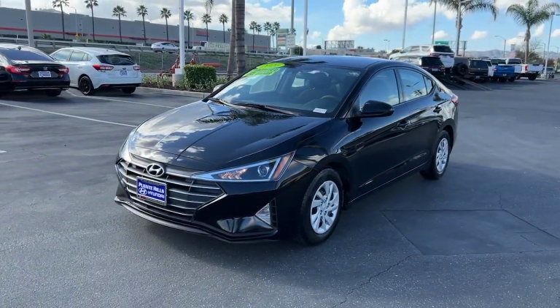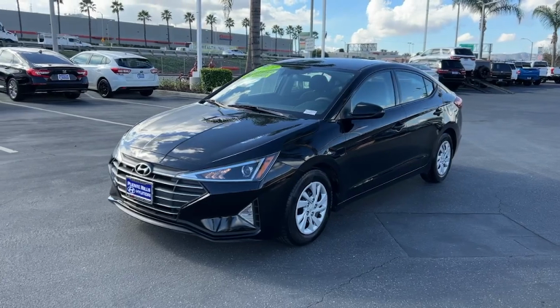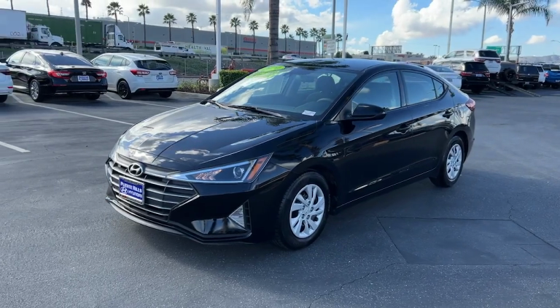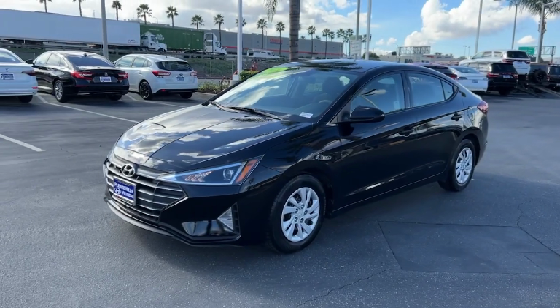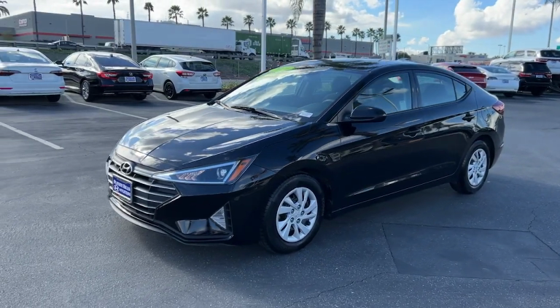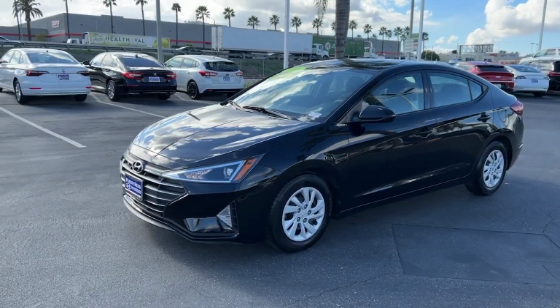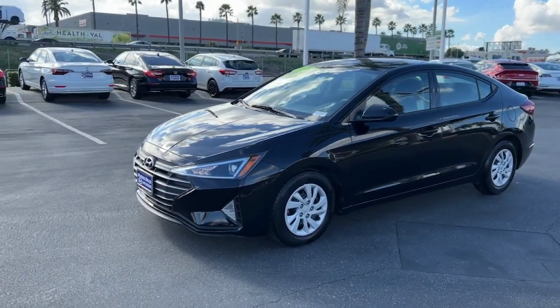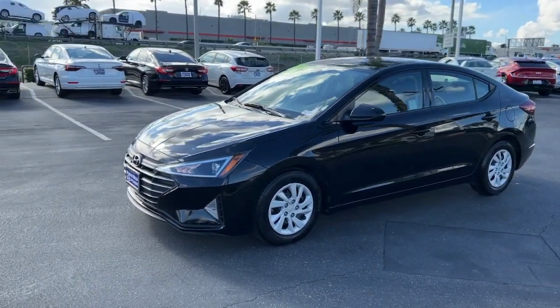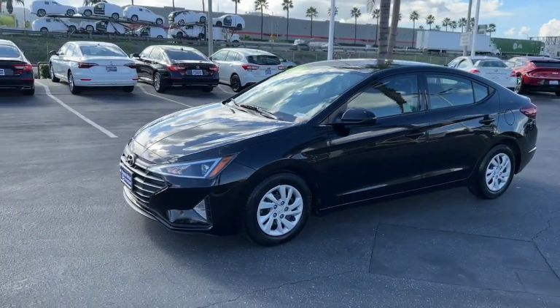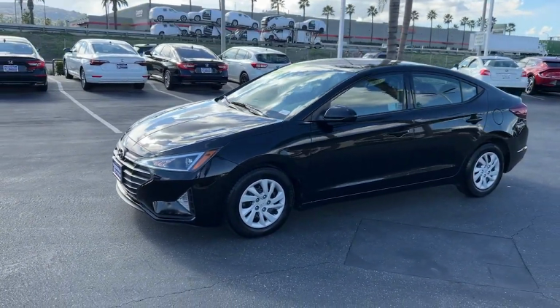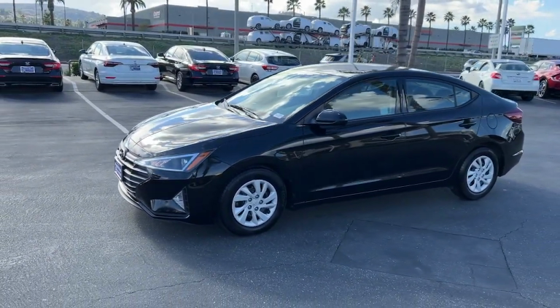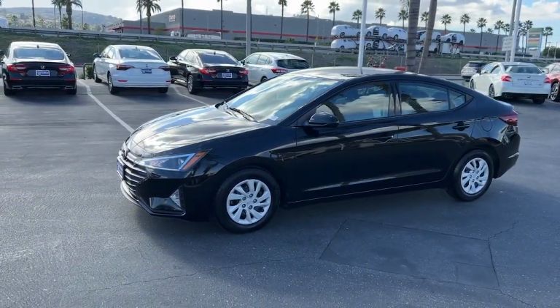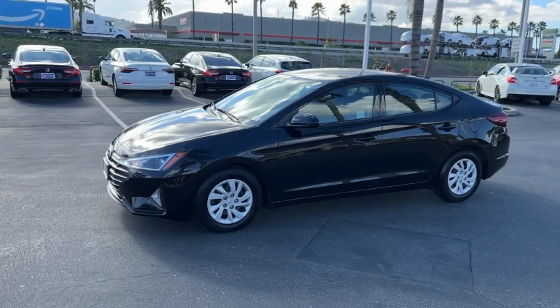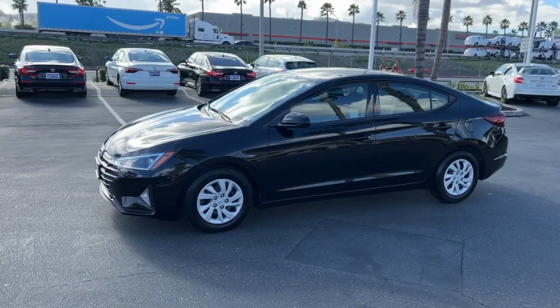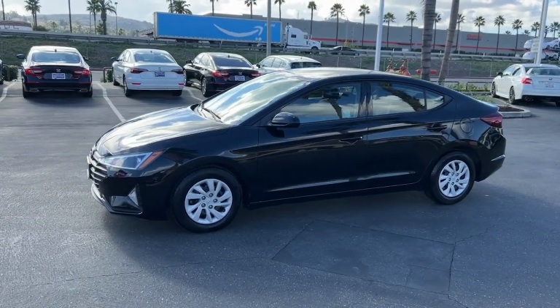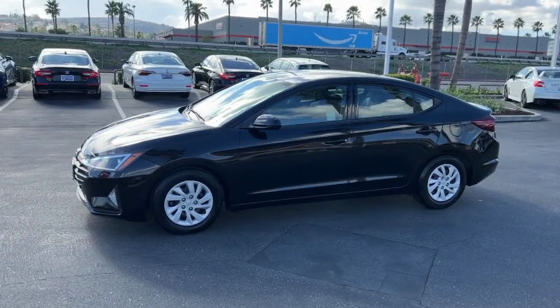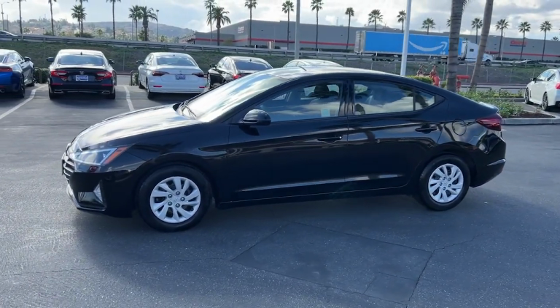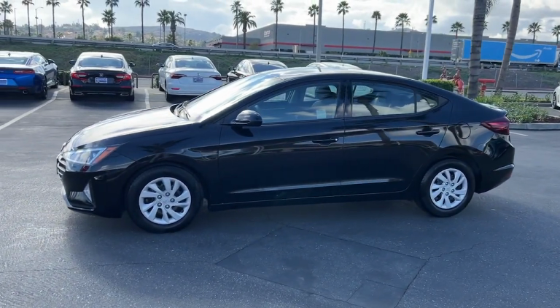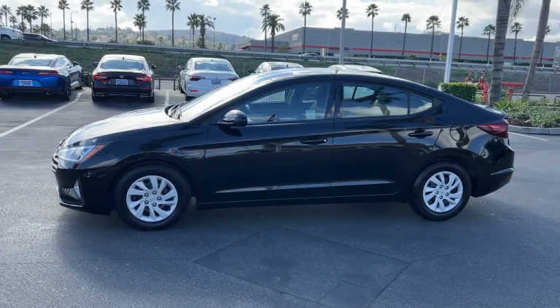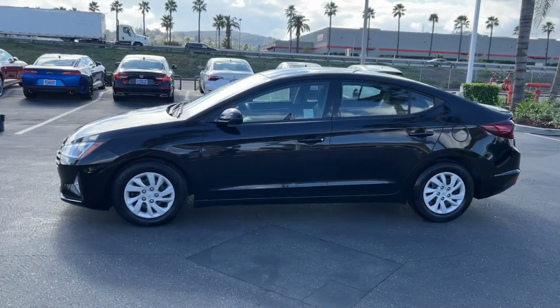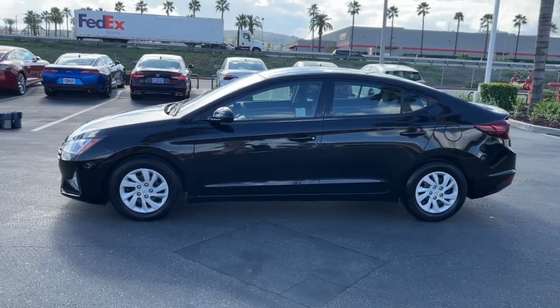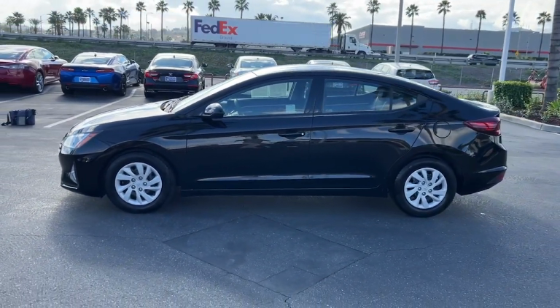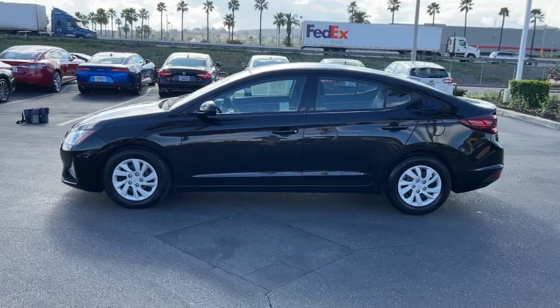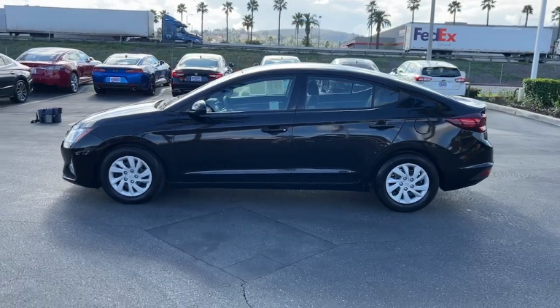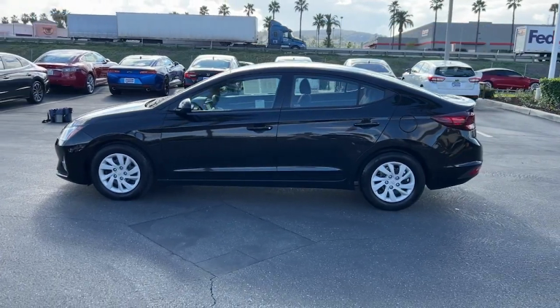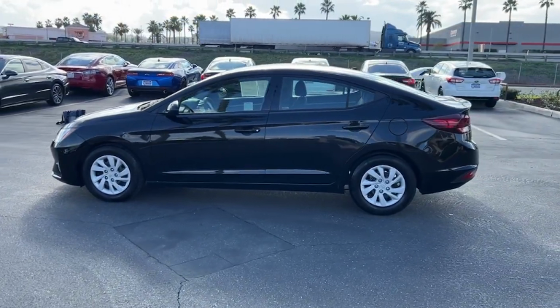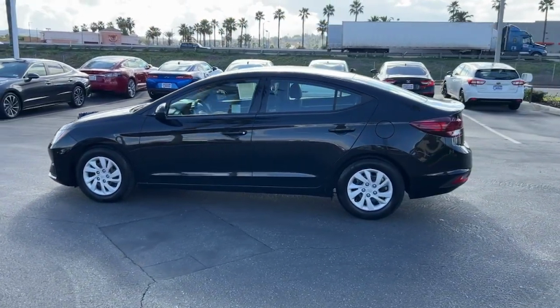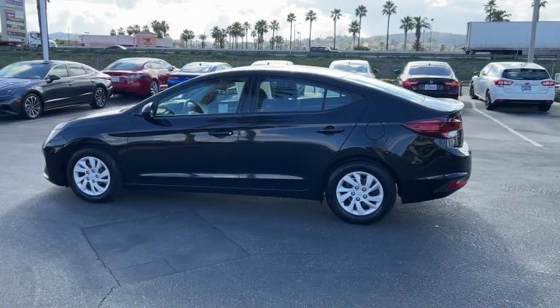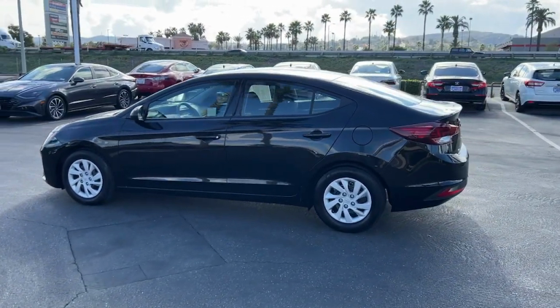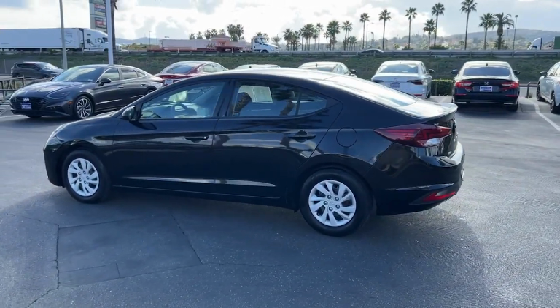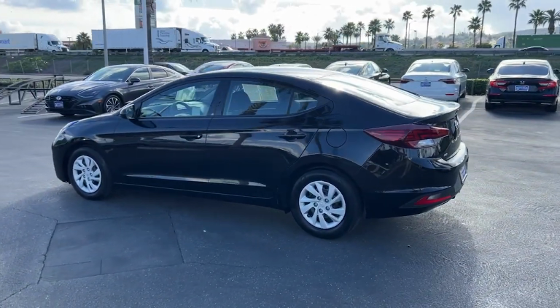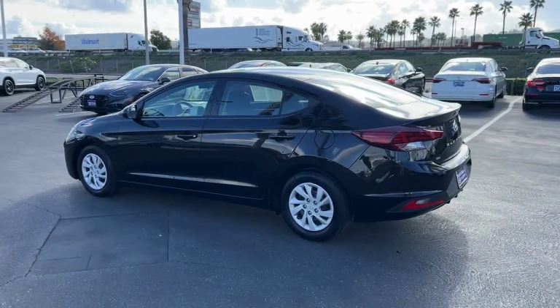Start your day in smart style in this feature-packed Elantra. You'll love its ergonomic controls, standard rear view camera, refined ride, modern looks, and confidence-inspiring safety features. These are just some of the great options this vehicle comes with.